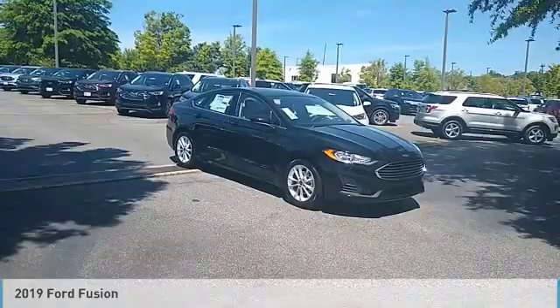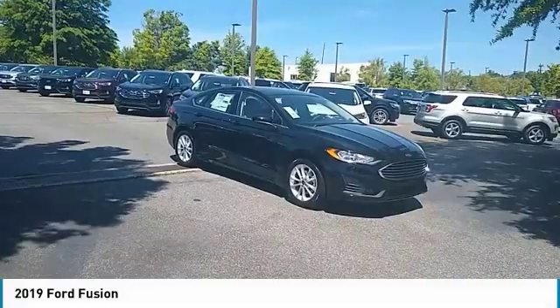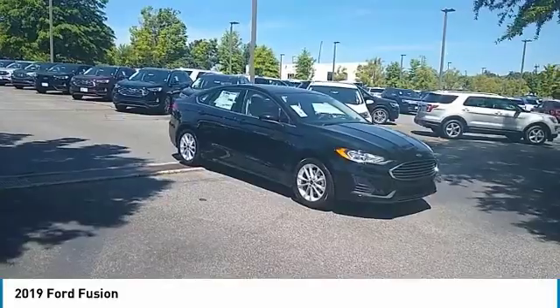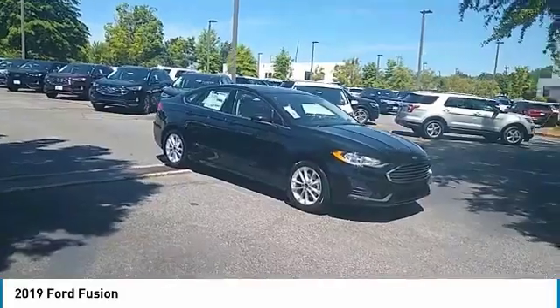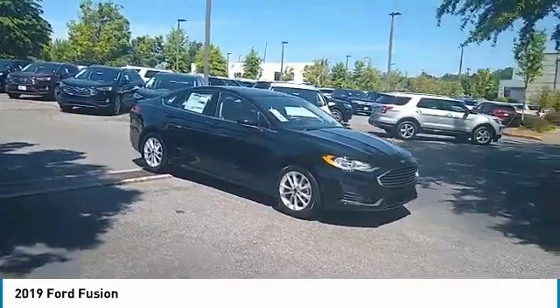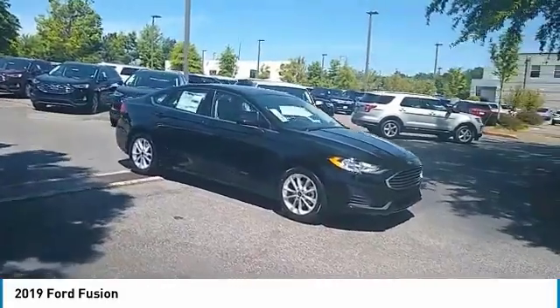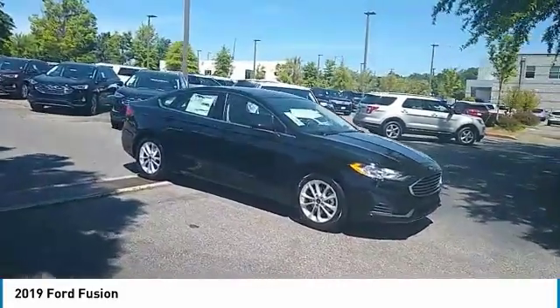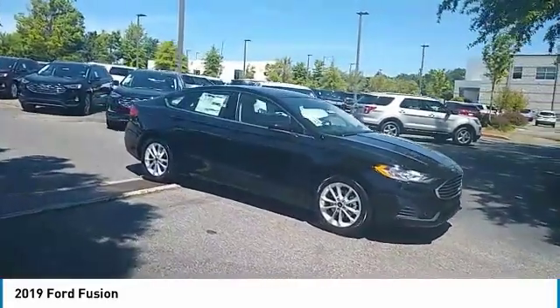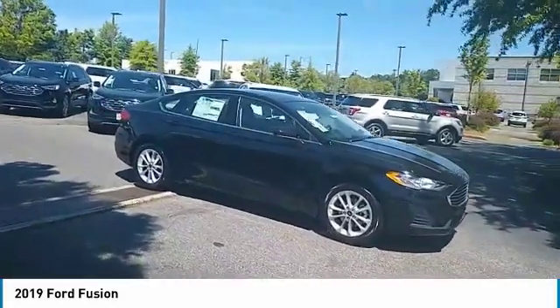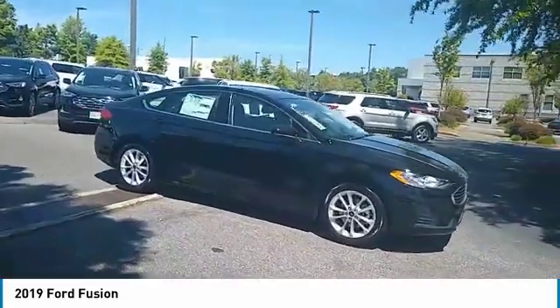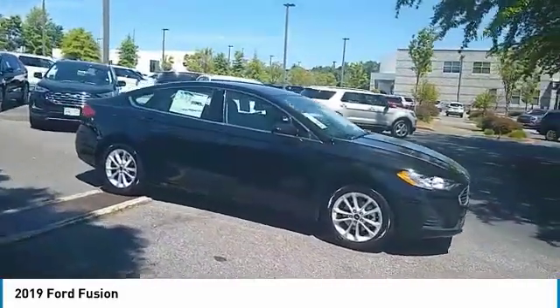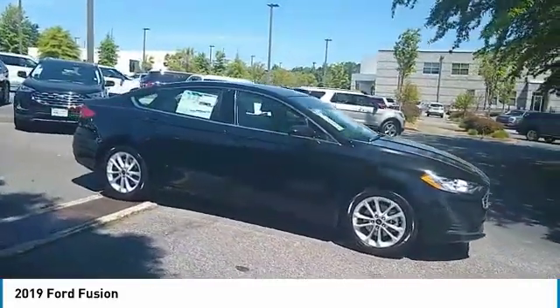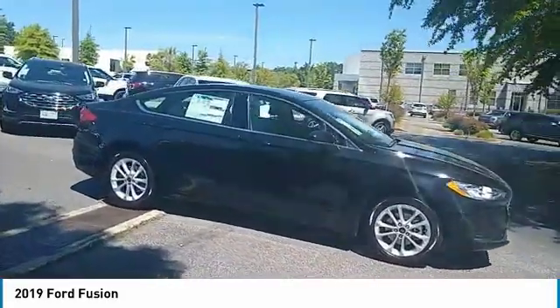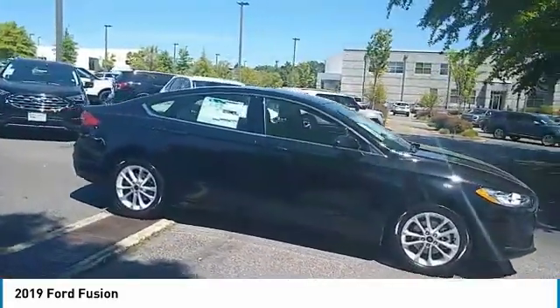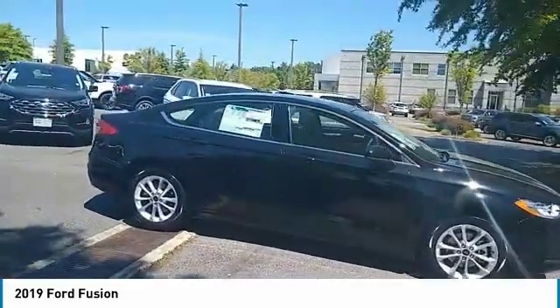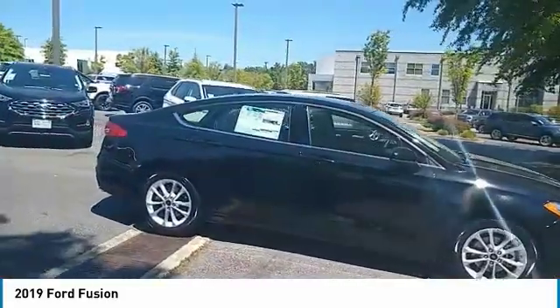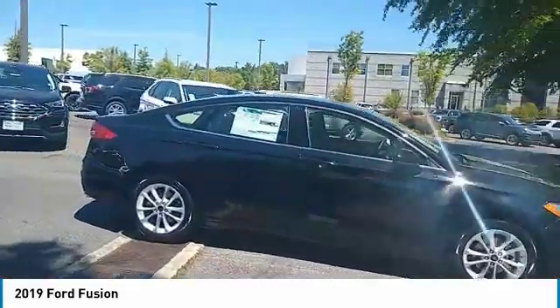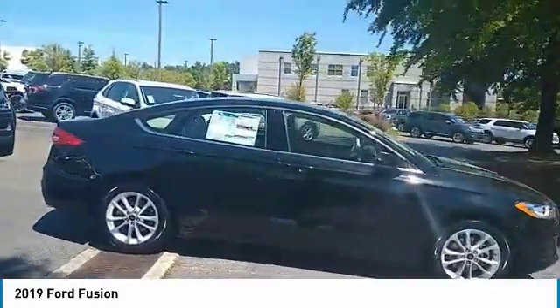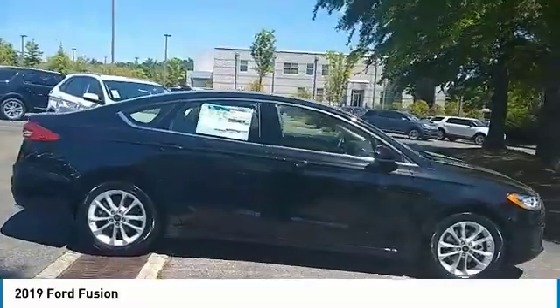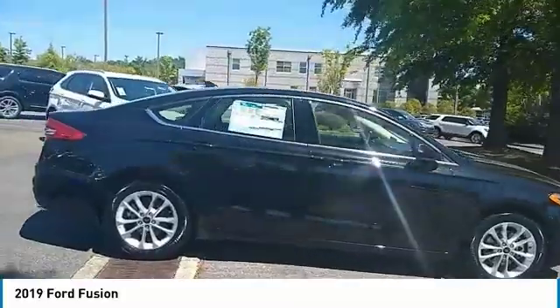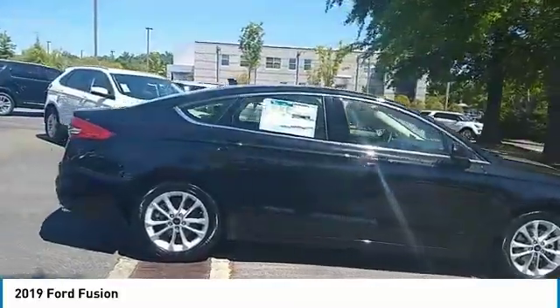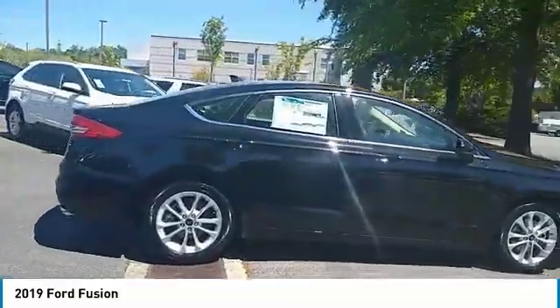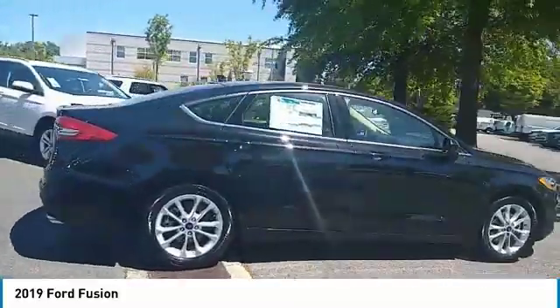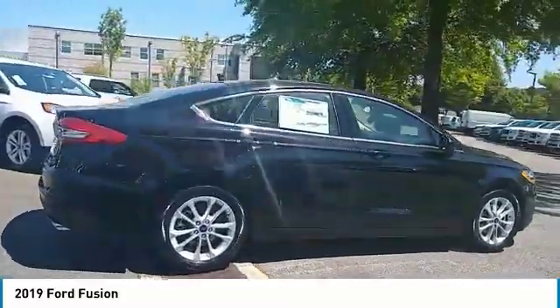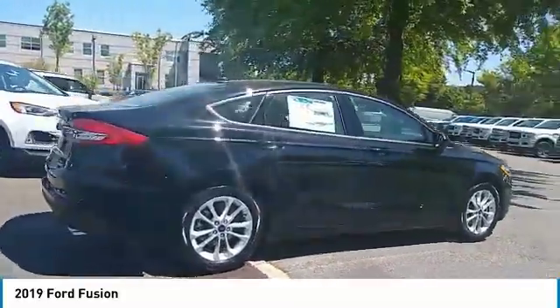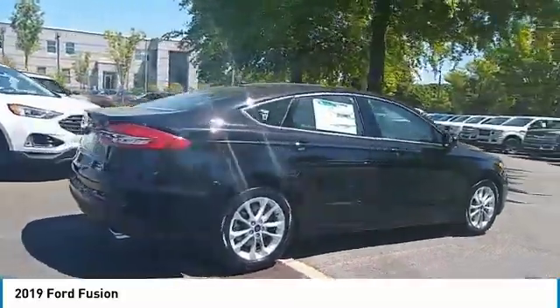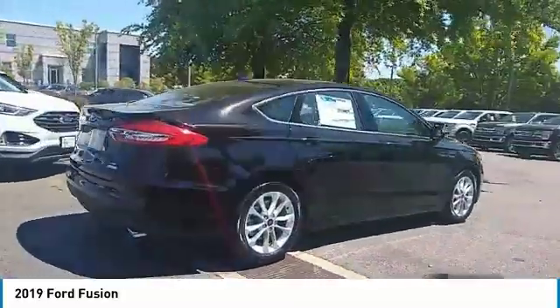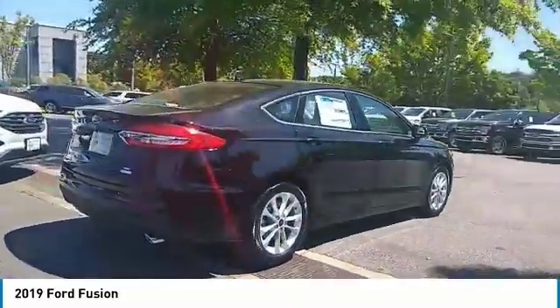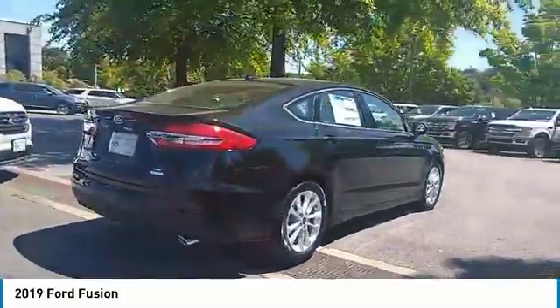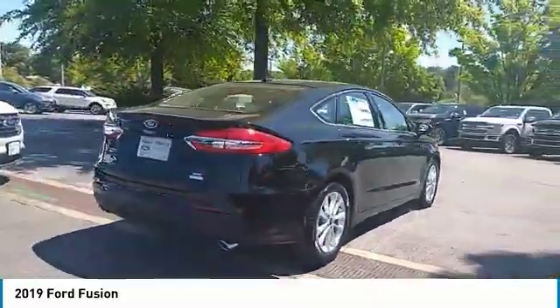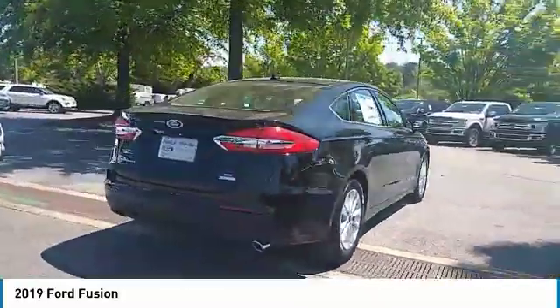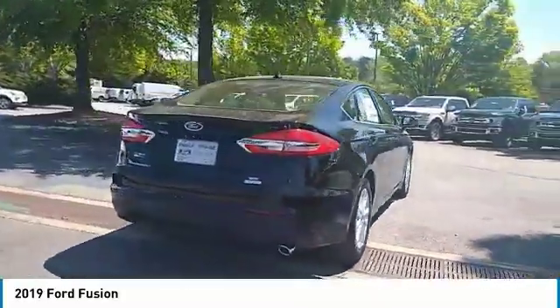We are pleased to show you the 2019 Fusion. You can have both impressive power and great economy in a Fusion. Here are some of this vehicle's great options.